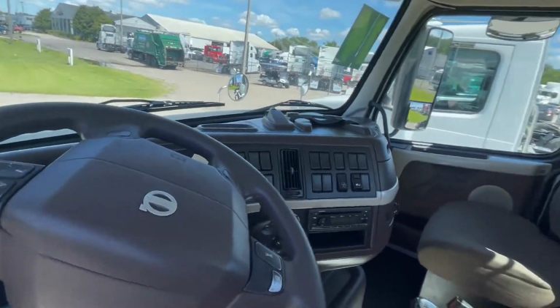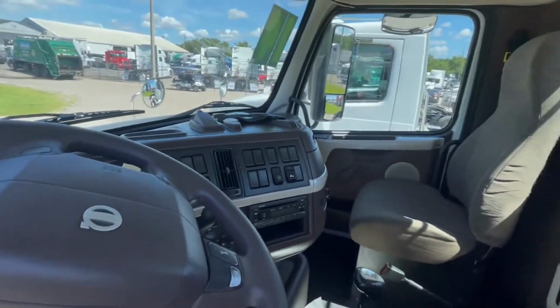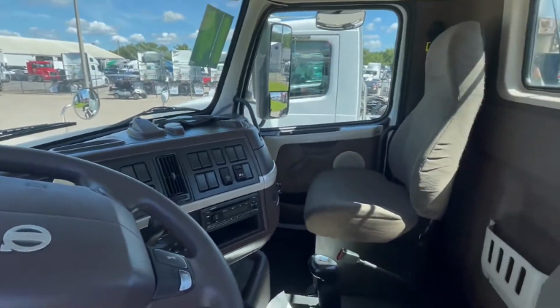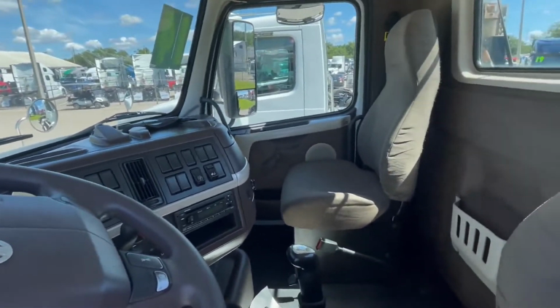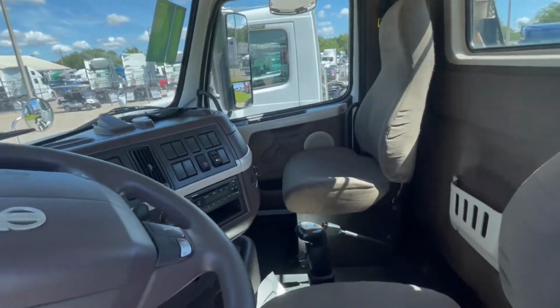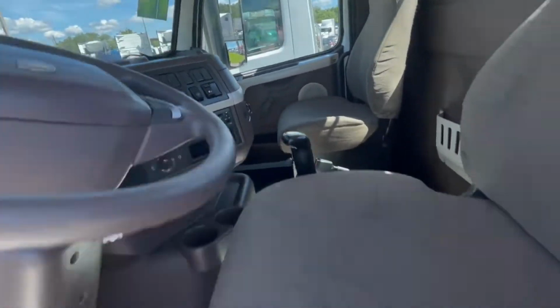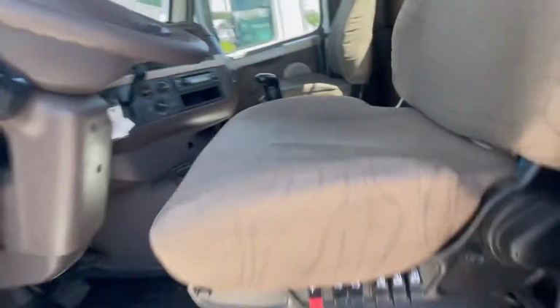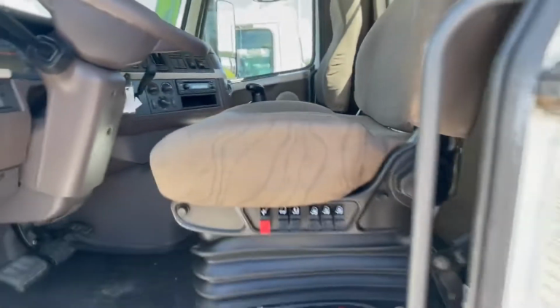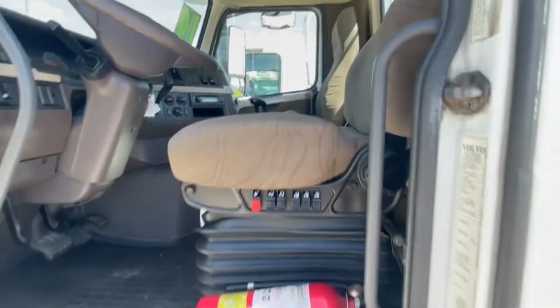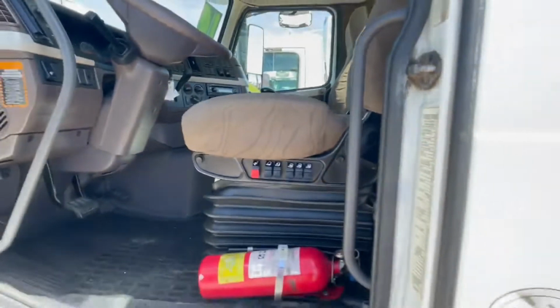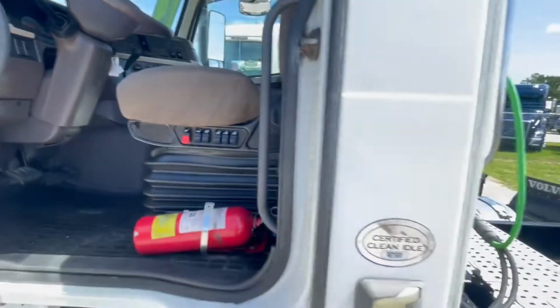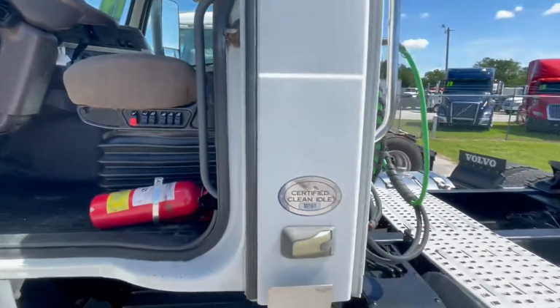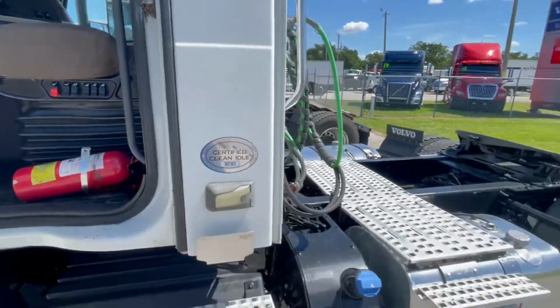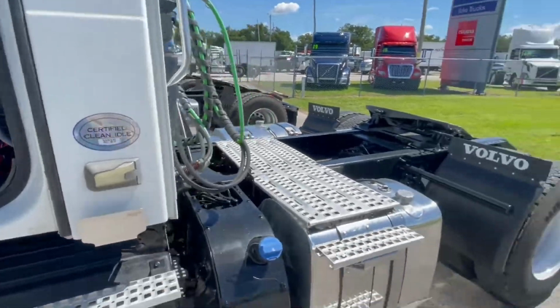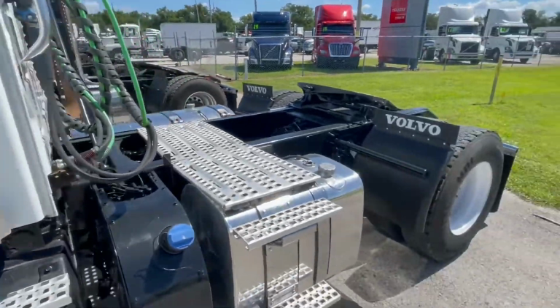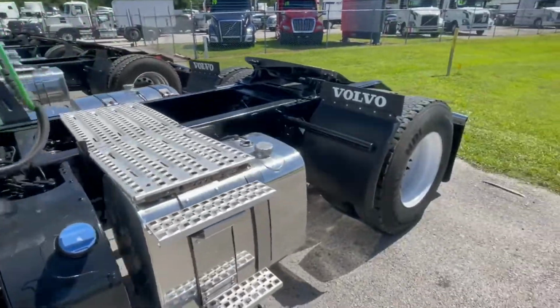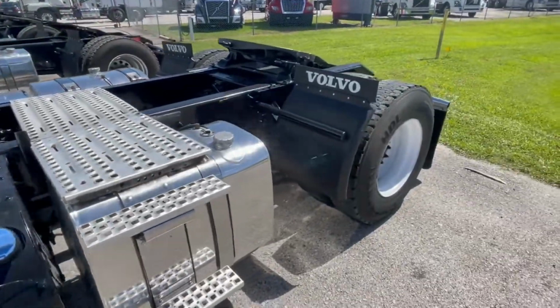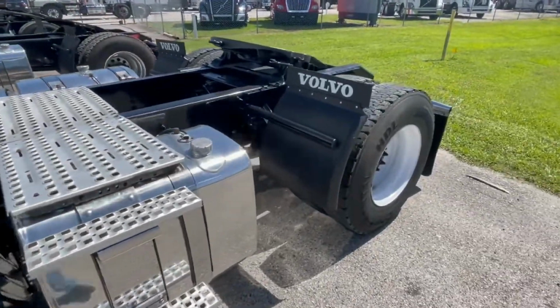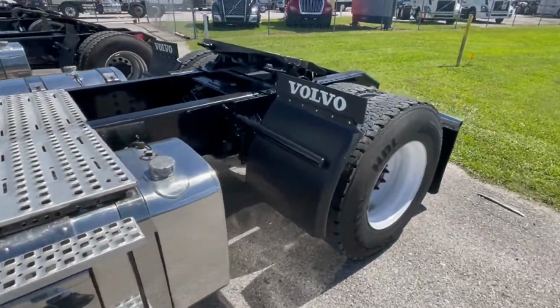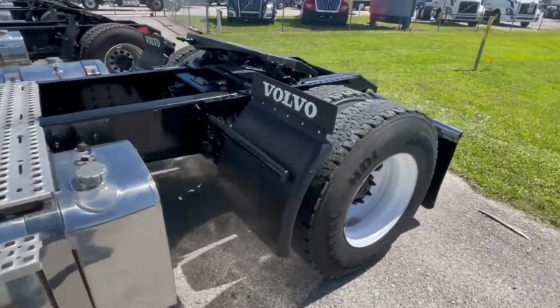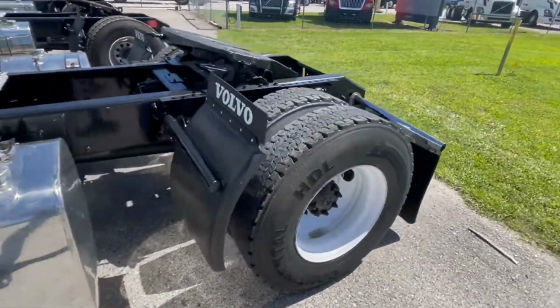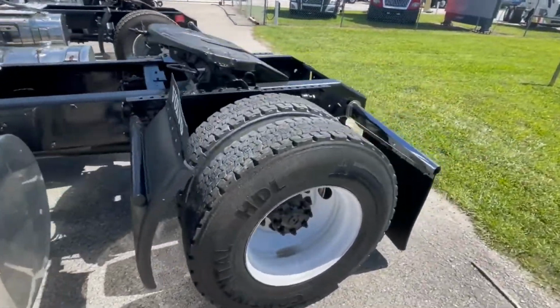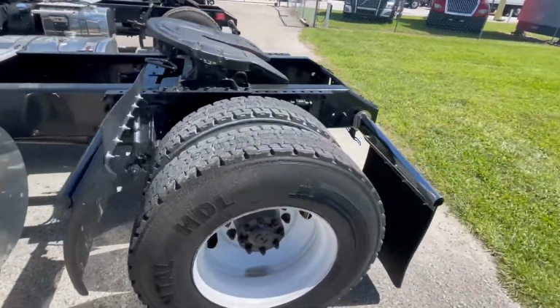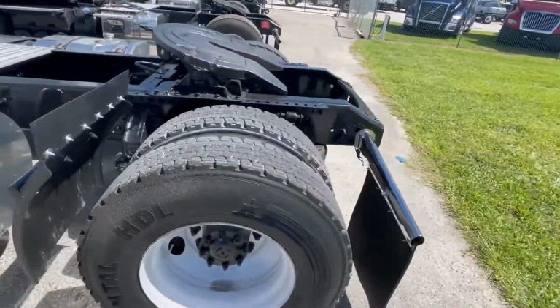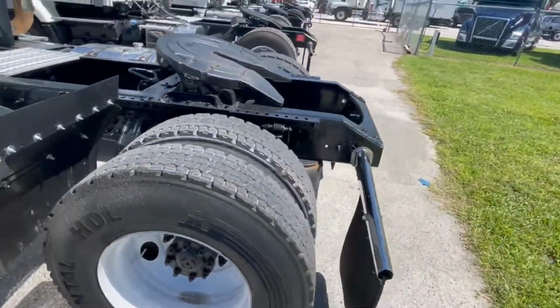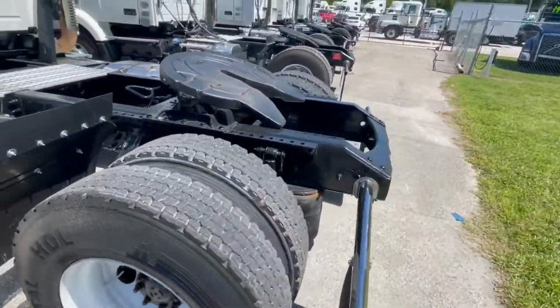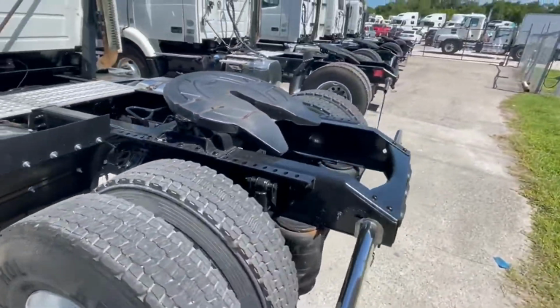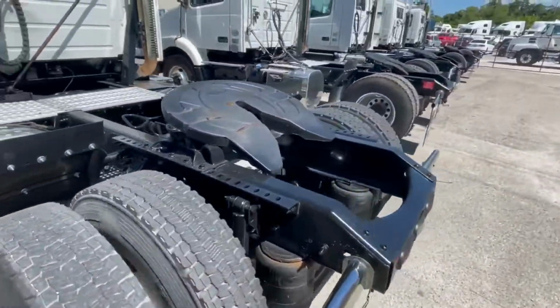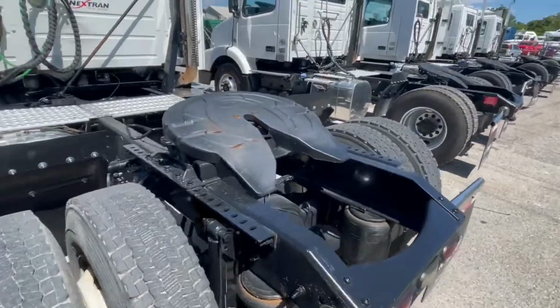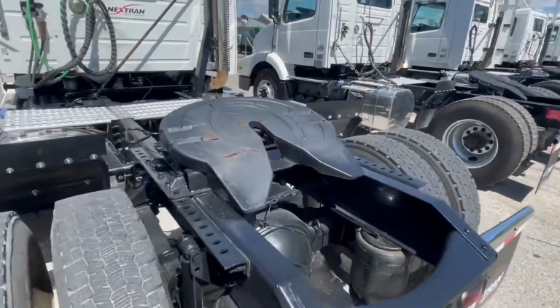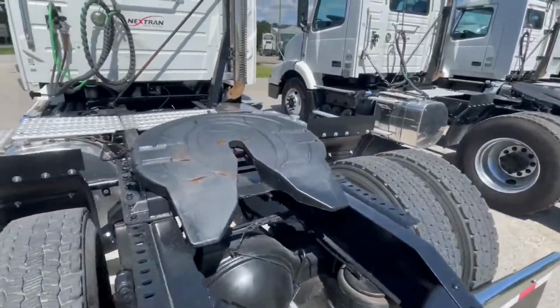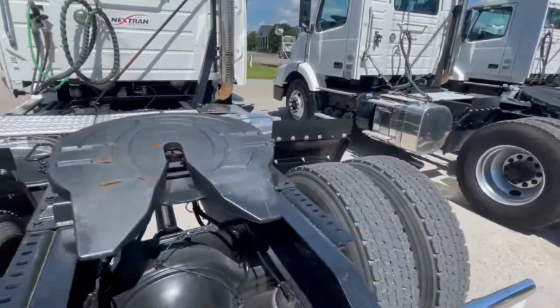Safety, DOT, PM serviced. No check lights. Just a quick video here — everything you'd come to expect.